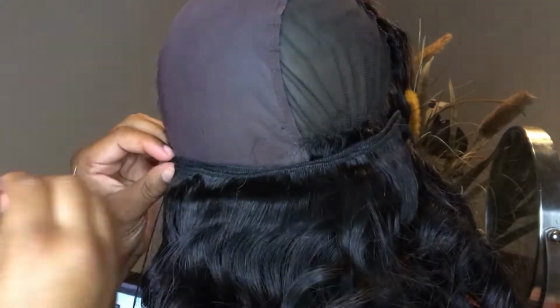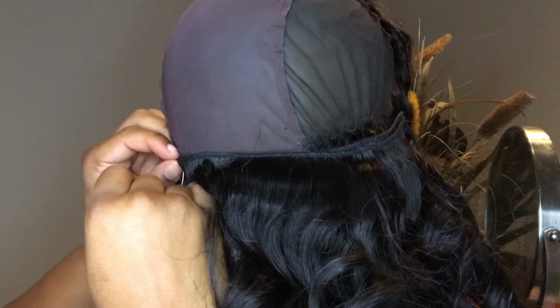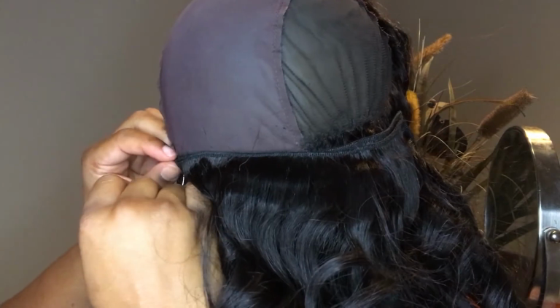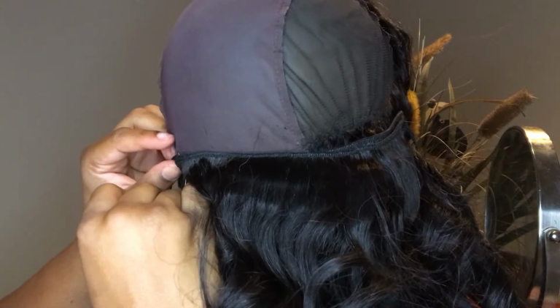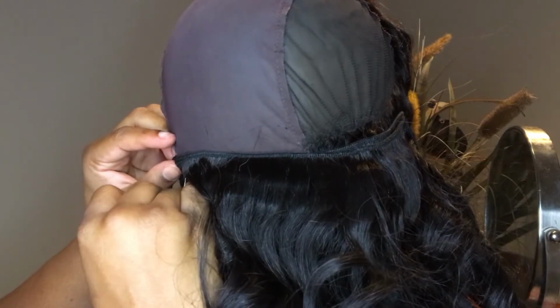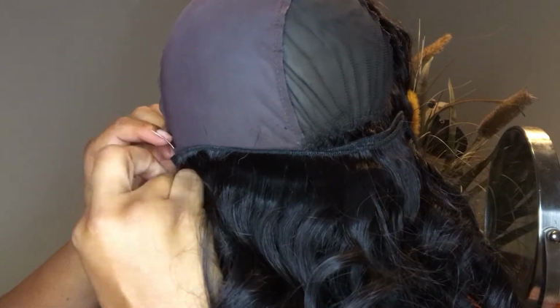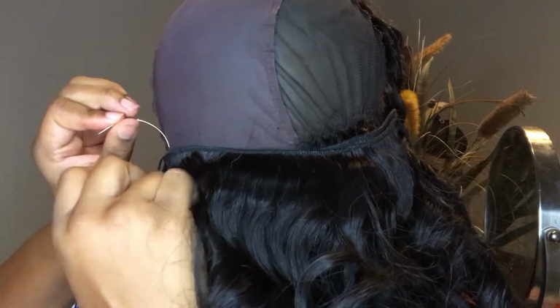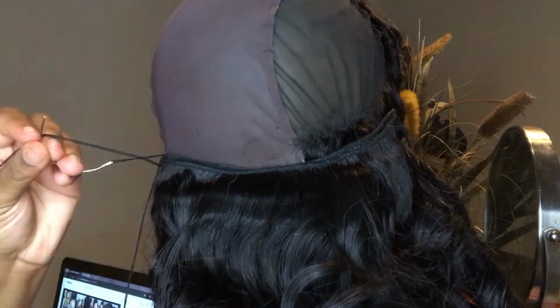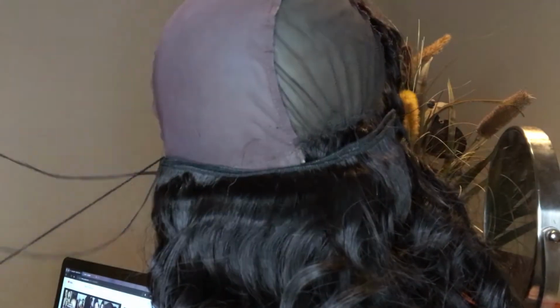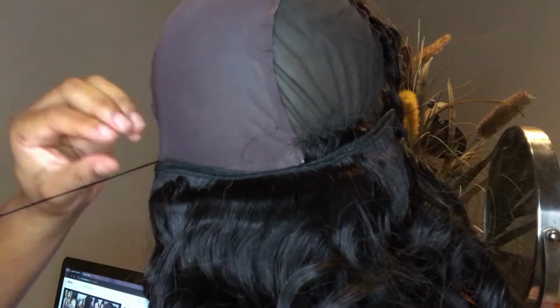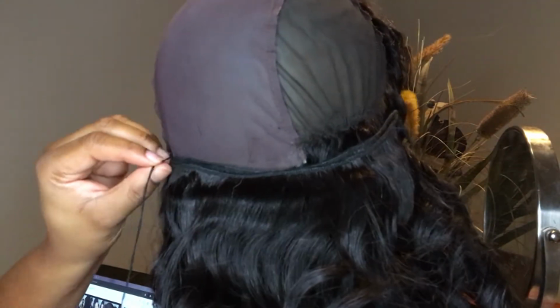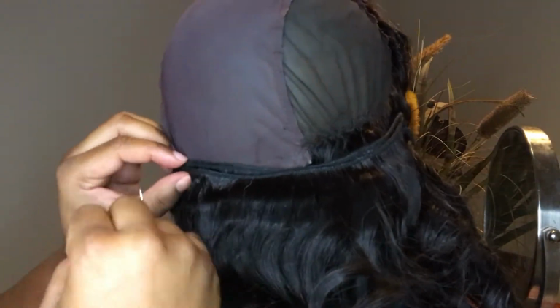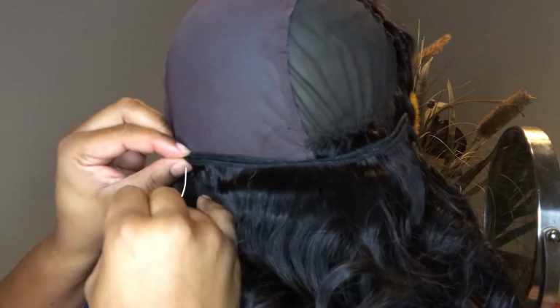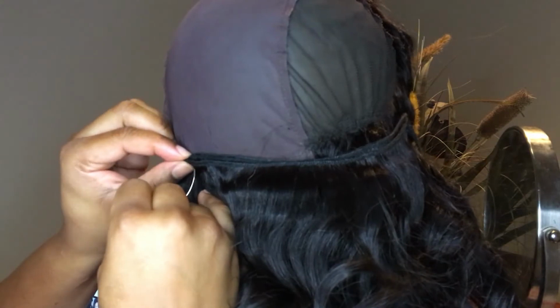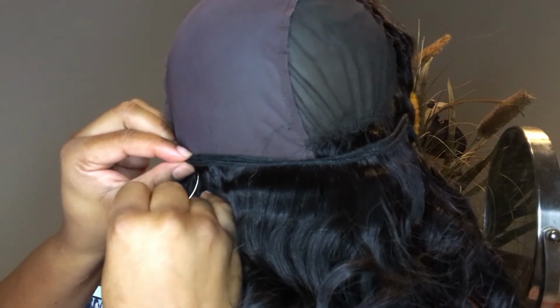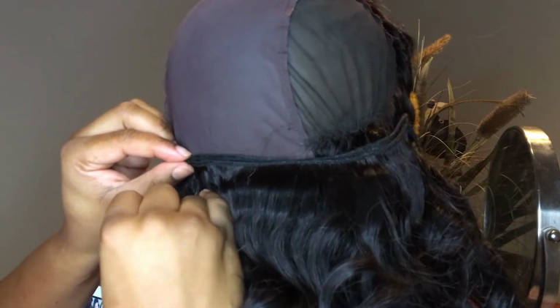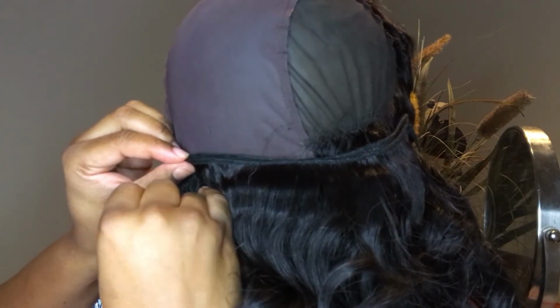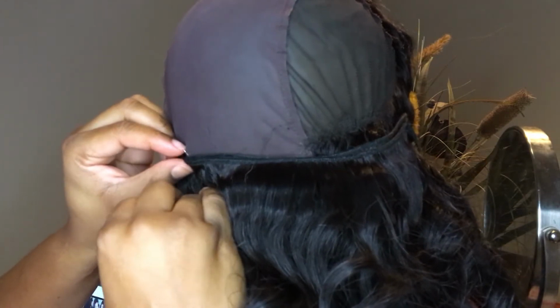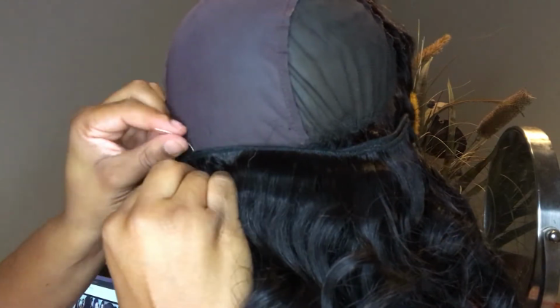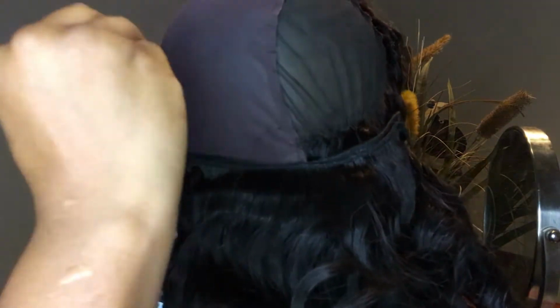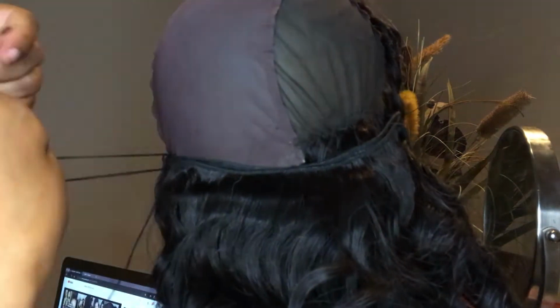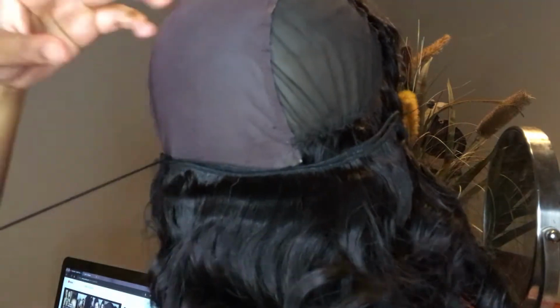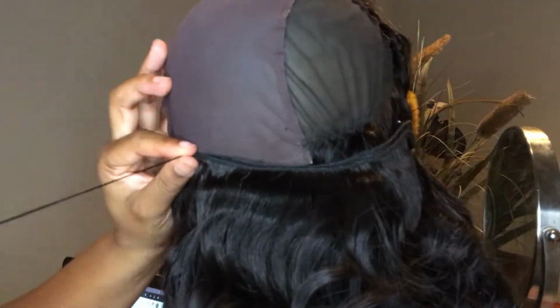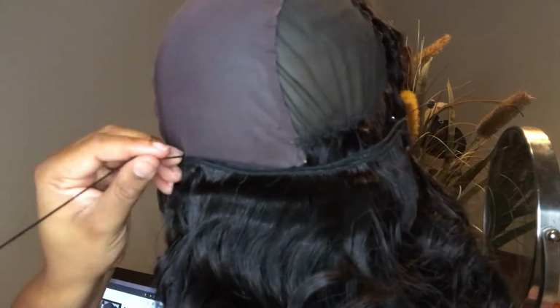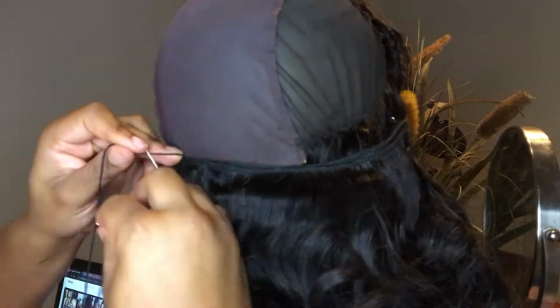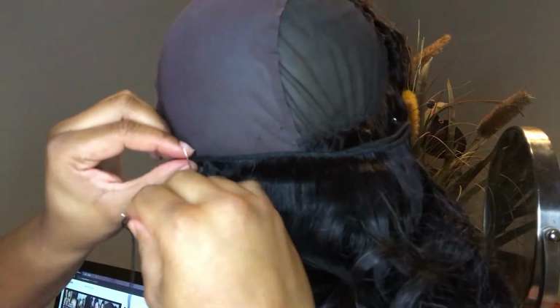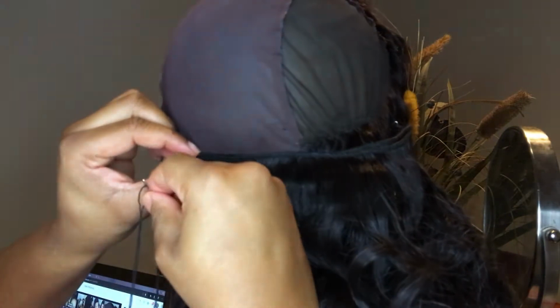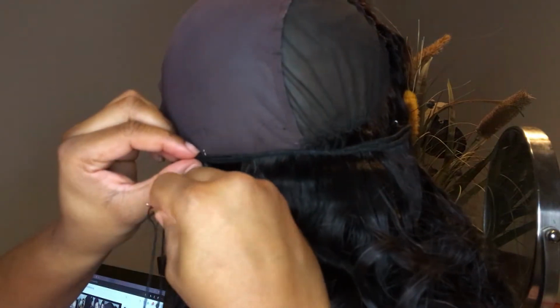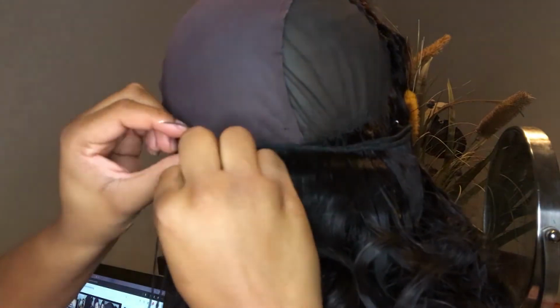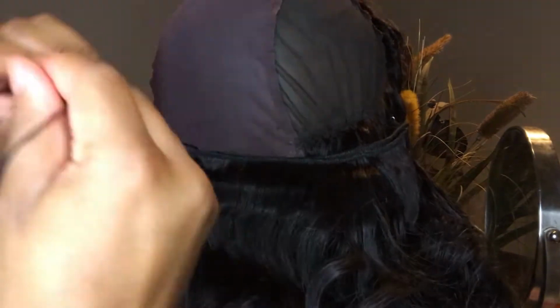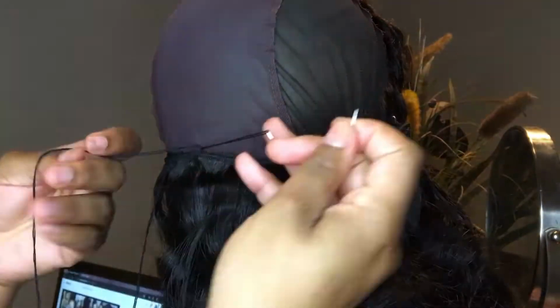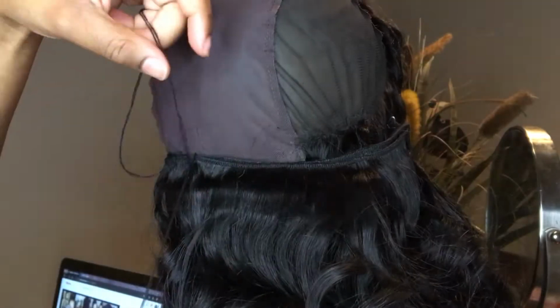As you can see, that is where the band is for the 360, so I'm just going to sew right above that band. If I try to sew into it, it won't be able to adjust because the adjusters will basically be sewn and locked into place, and you don't want that.